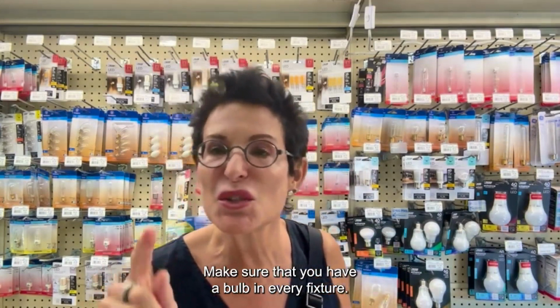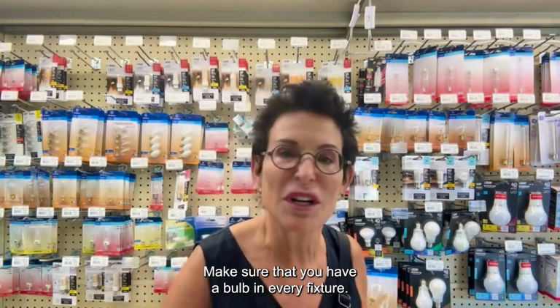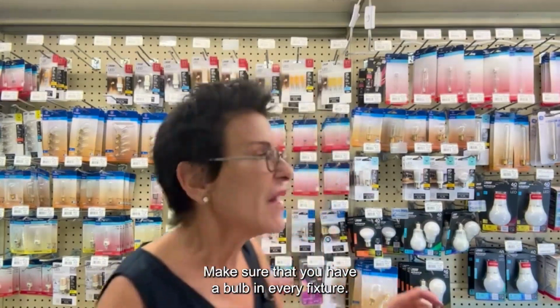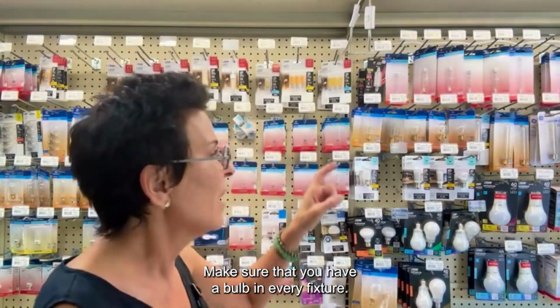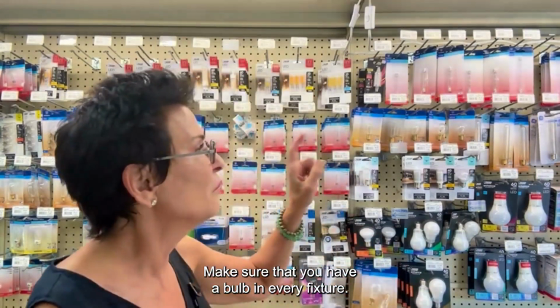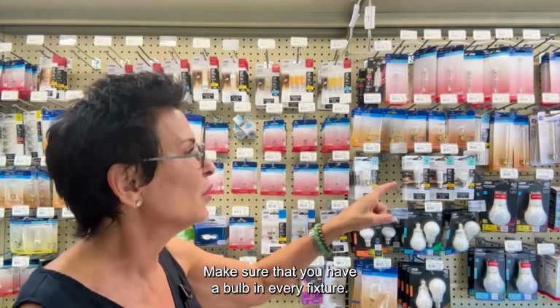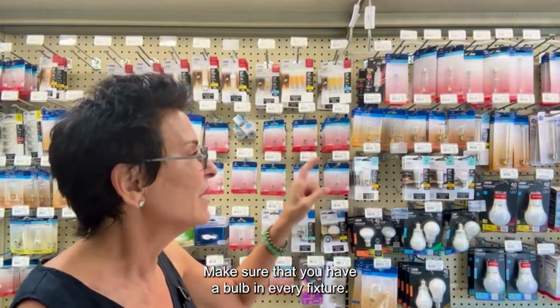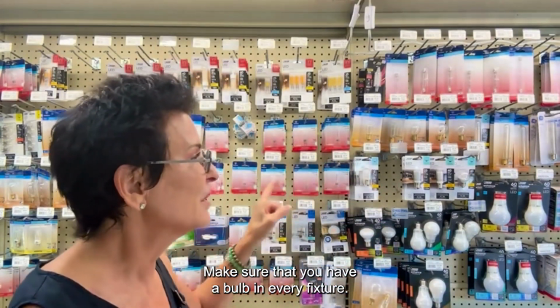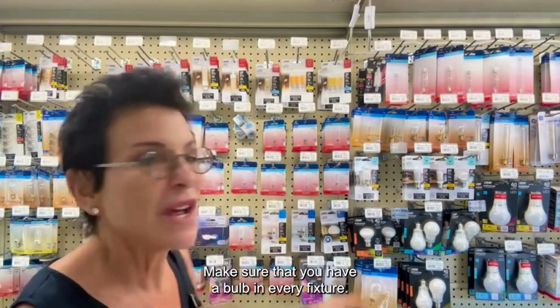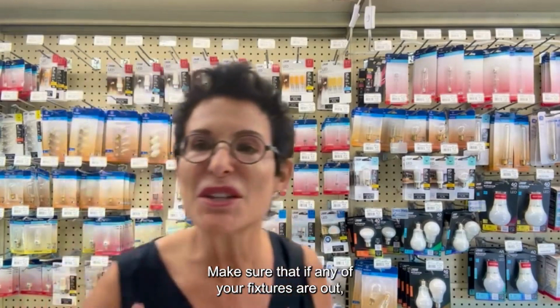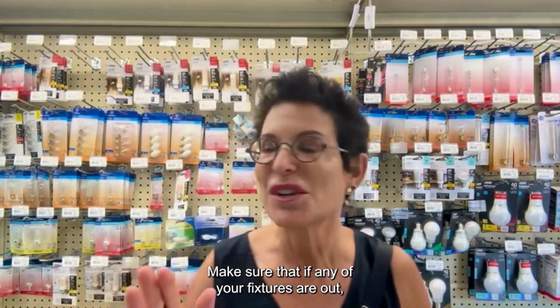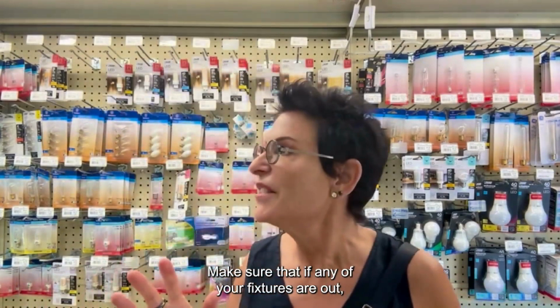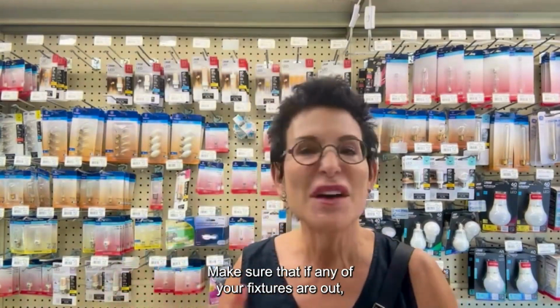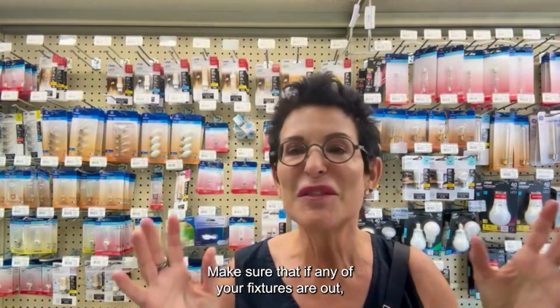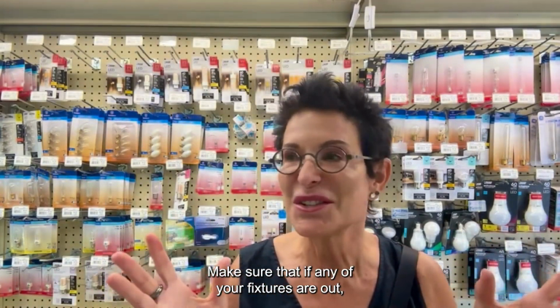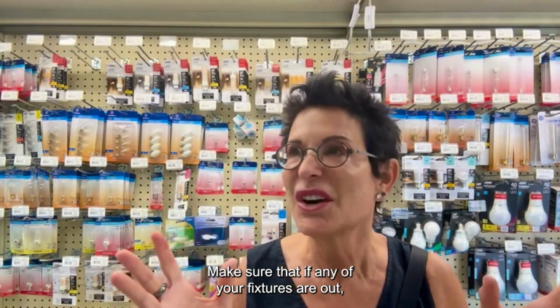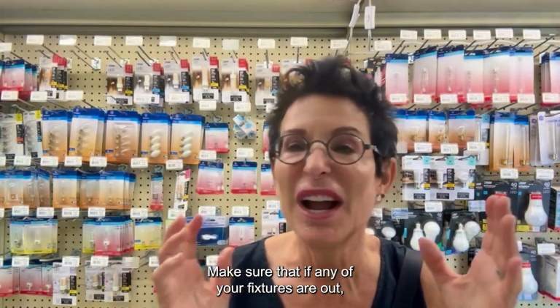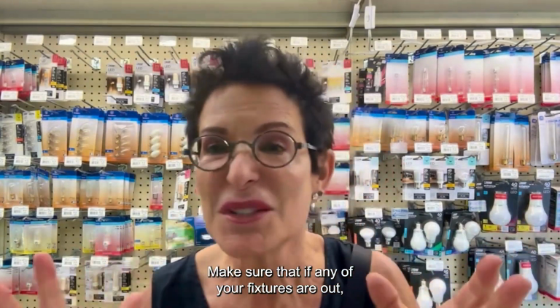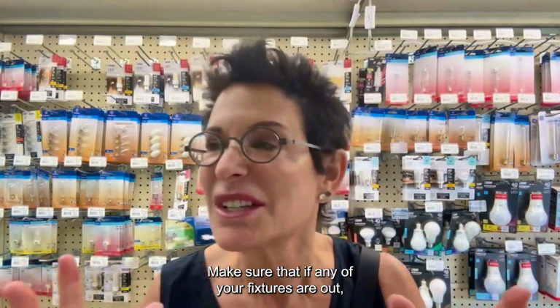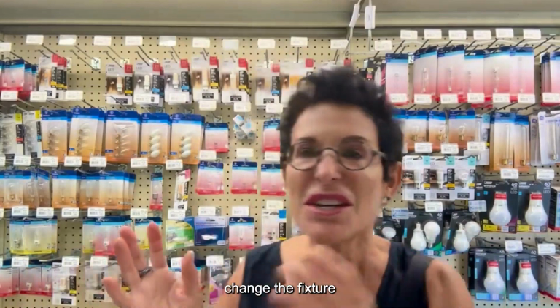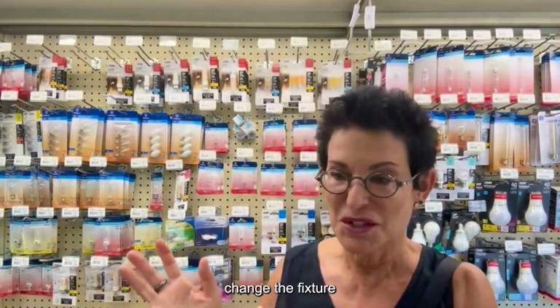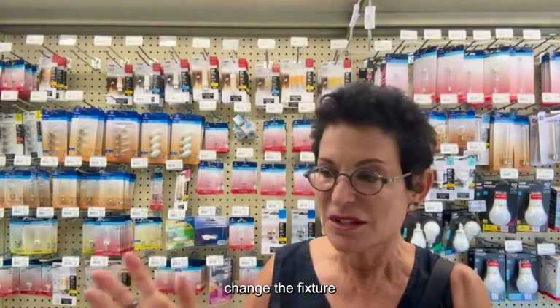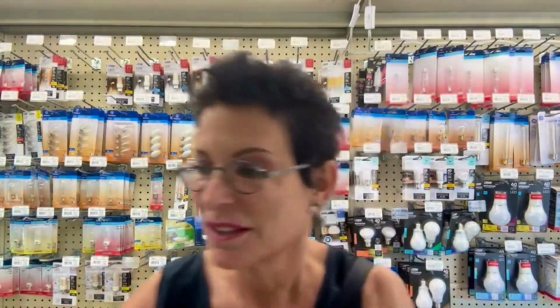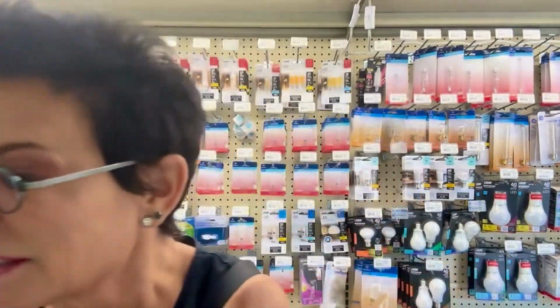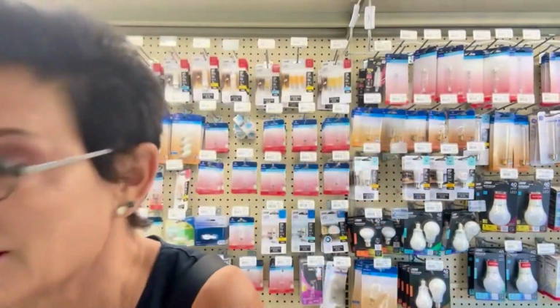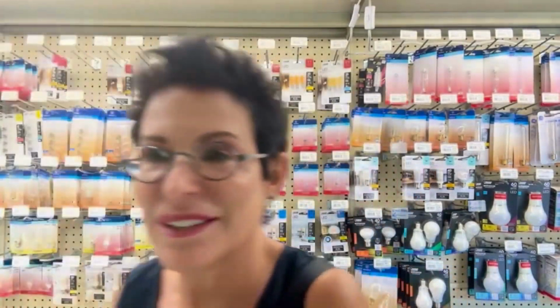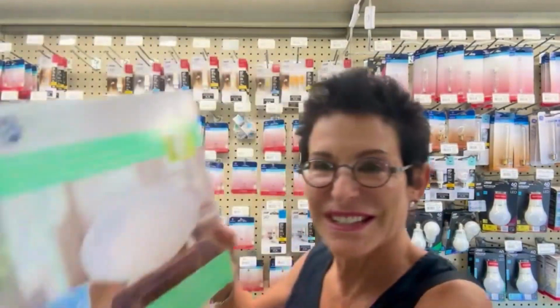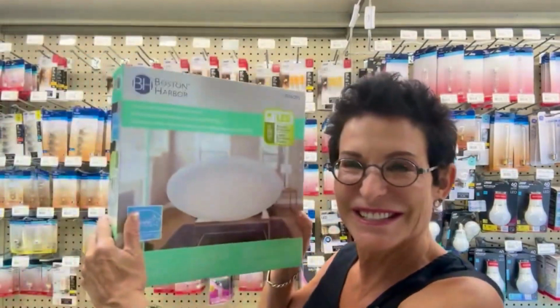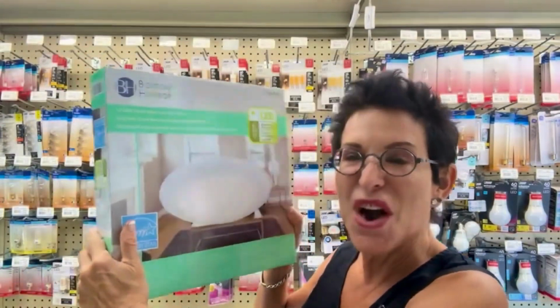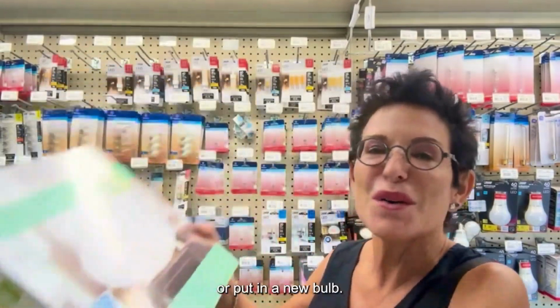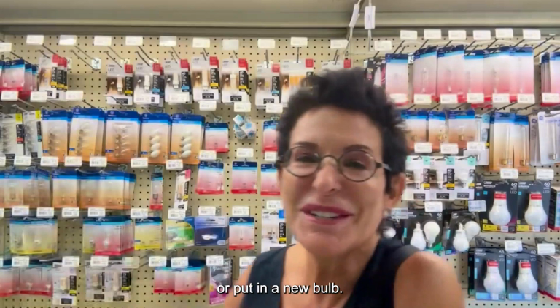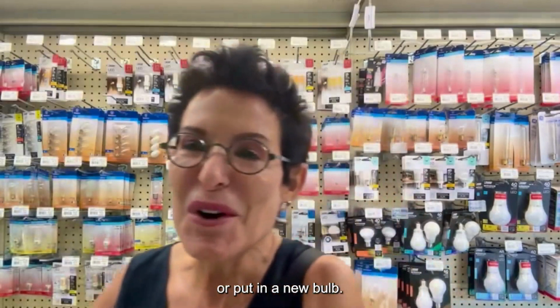Make sure that you have a bulb in every fixture. Make sure that if any of your fixtures are out, change the fixture or put in a new bulb.